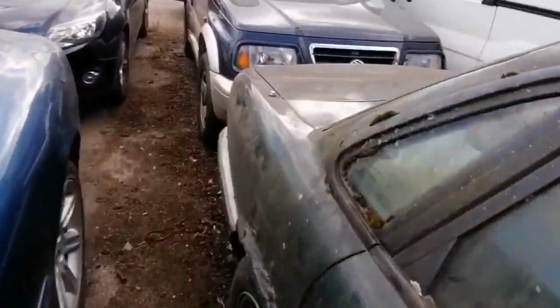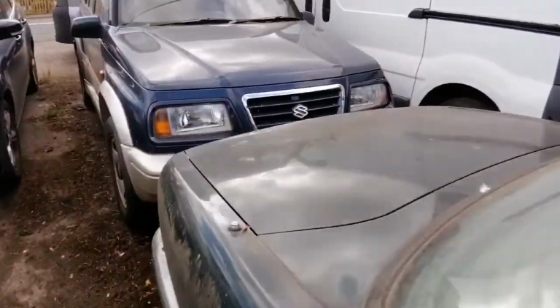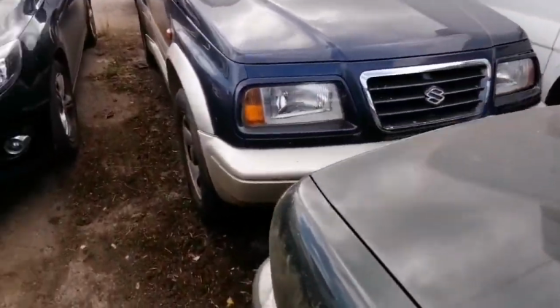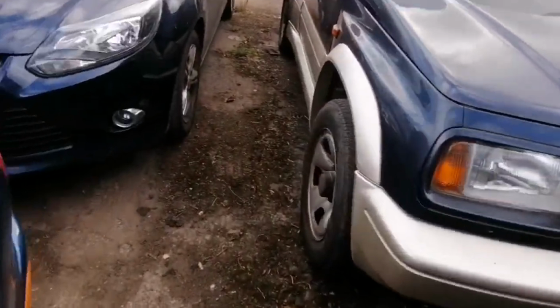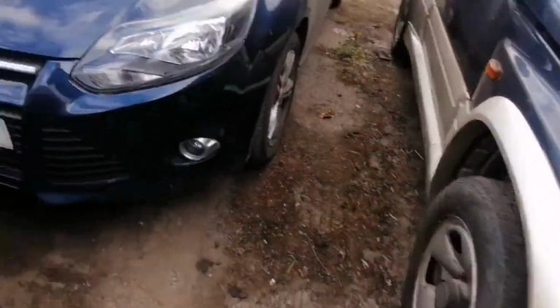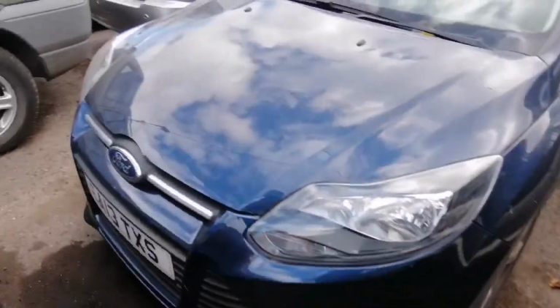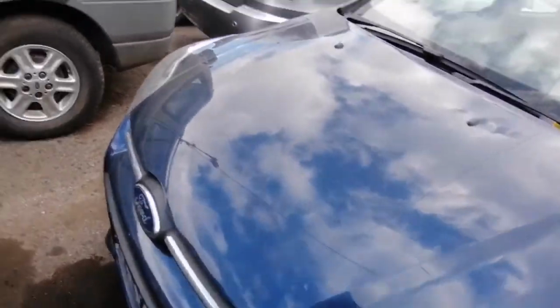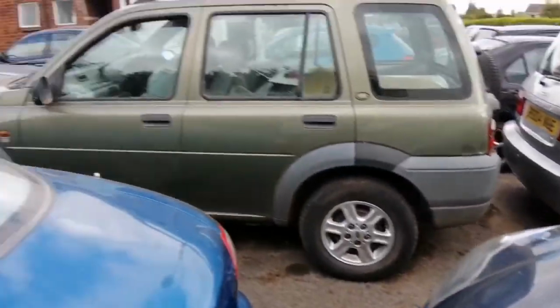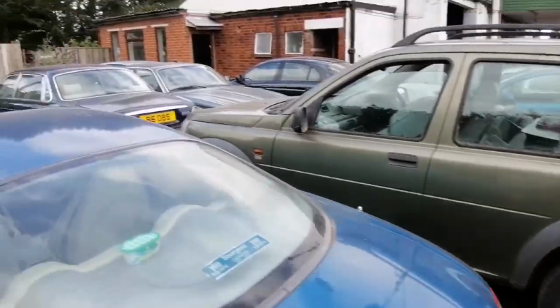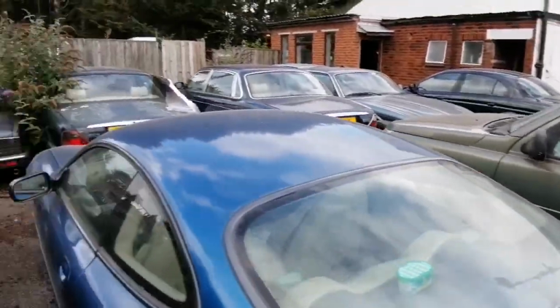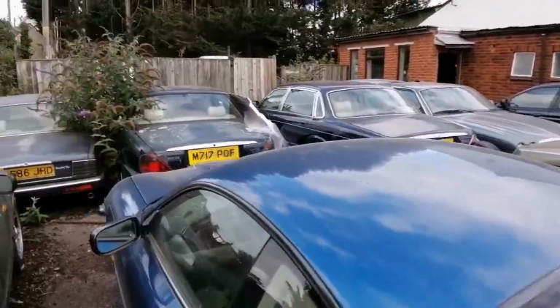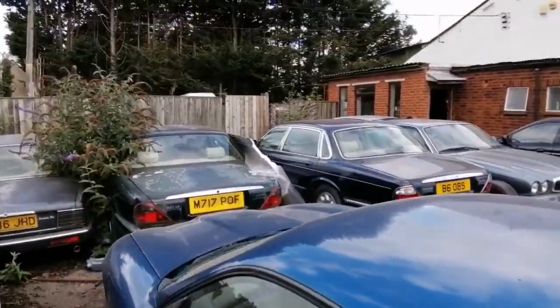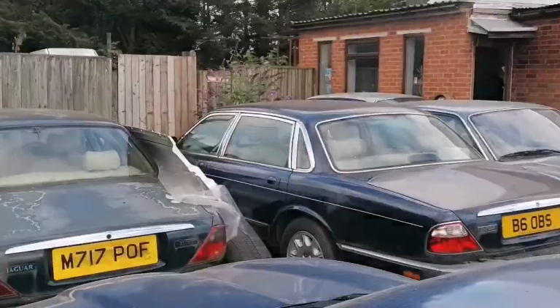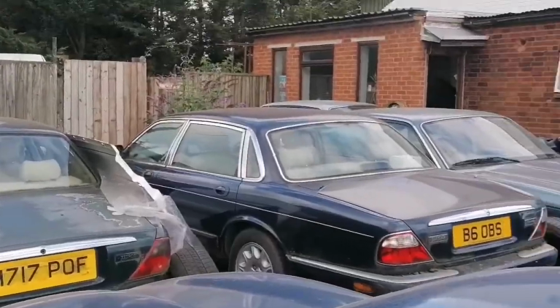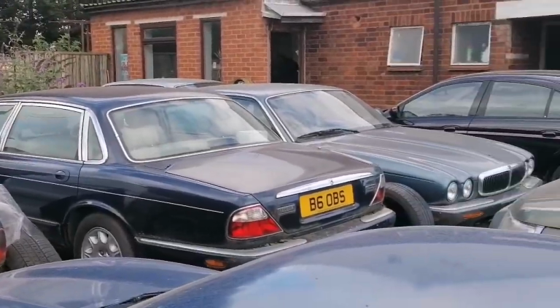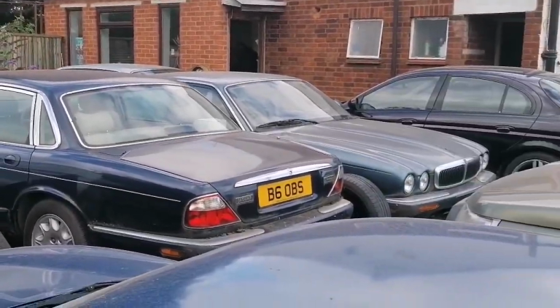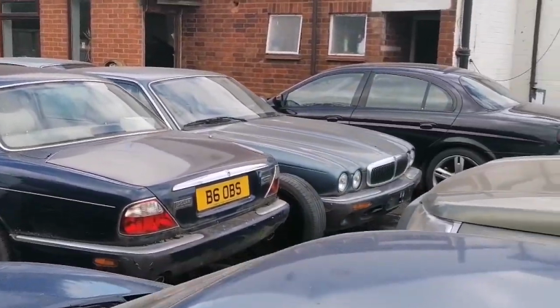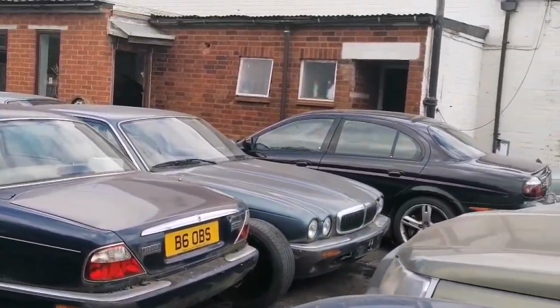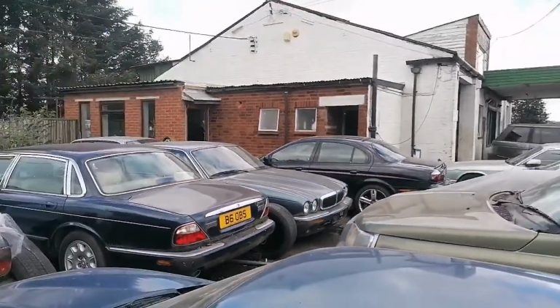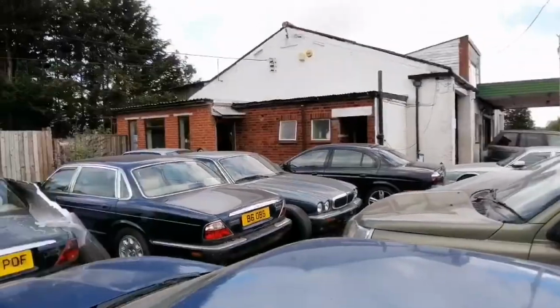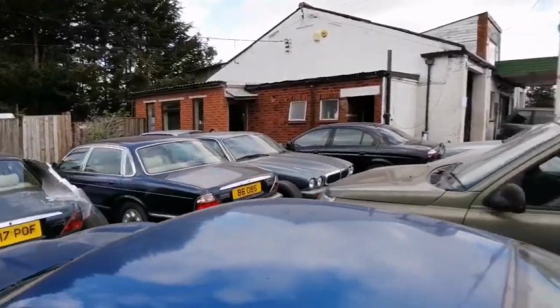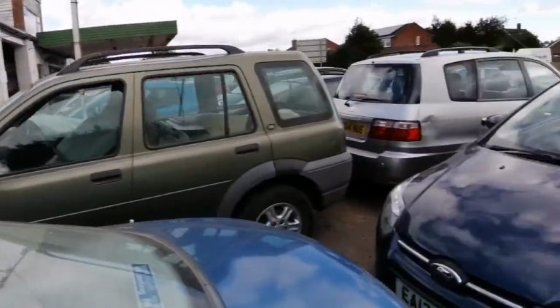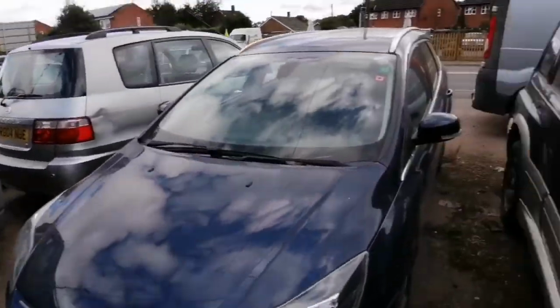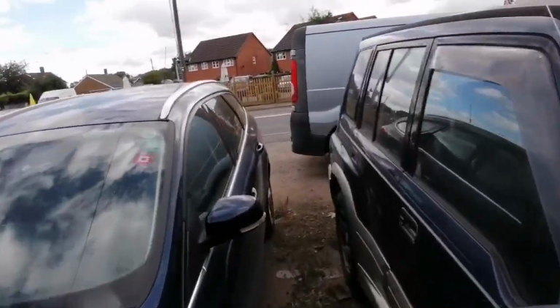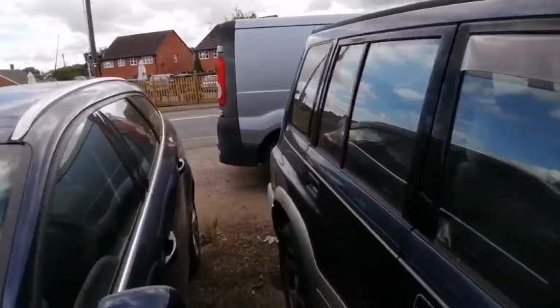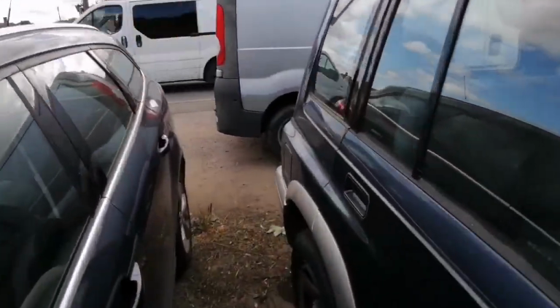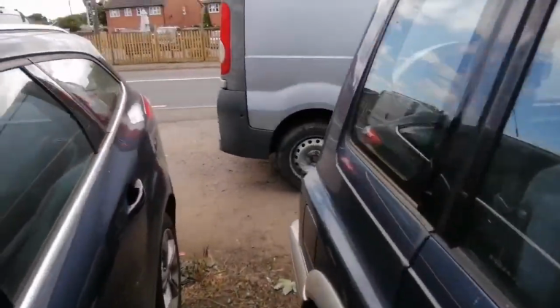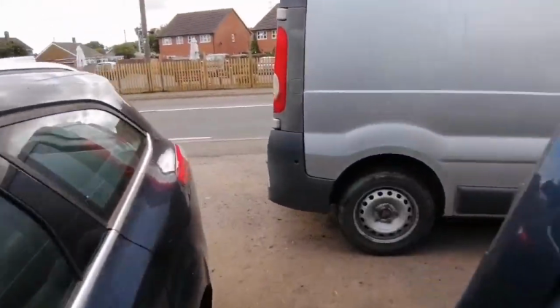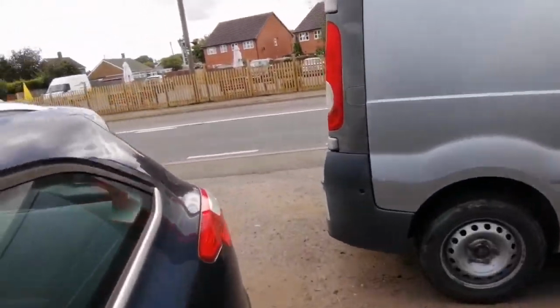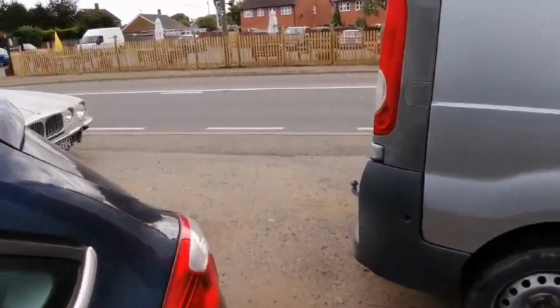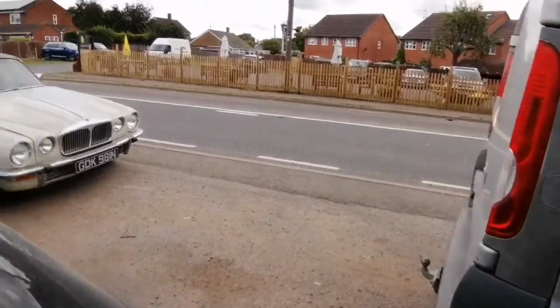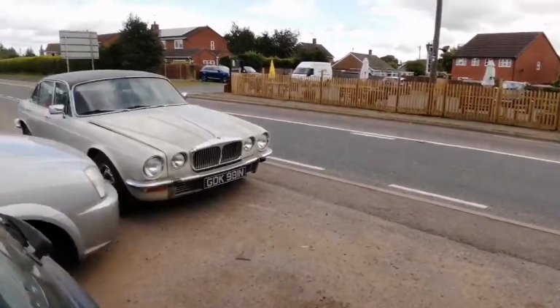Okay, another stop here. Land Row. M-Rage there, B-Rage there, S-Type over there. Nice few Jags here. Classic old Jag on four feet.